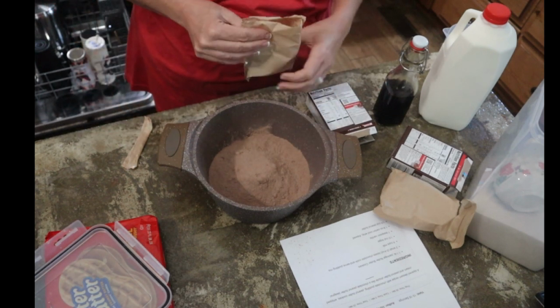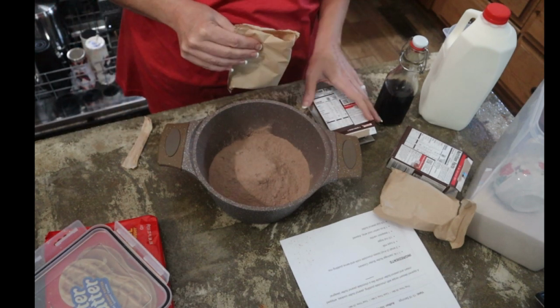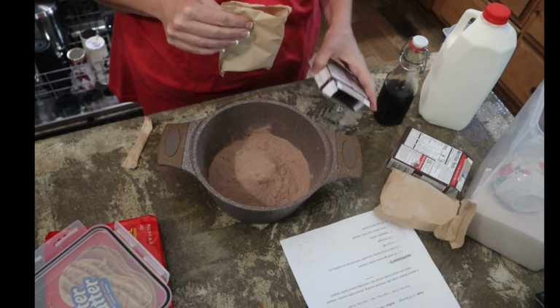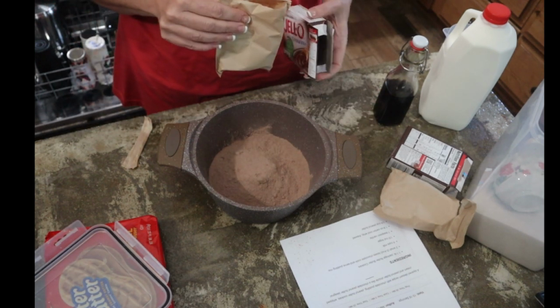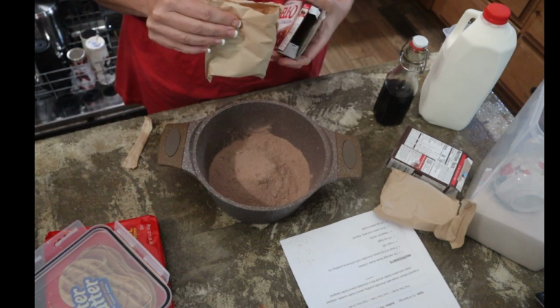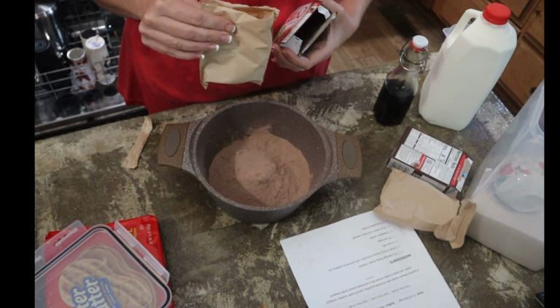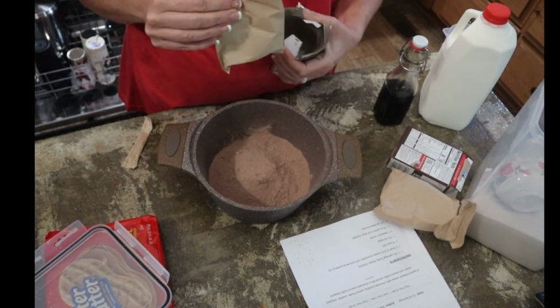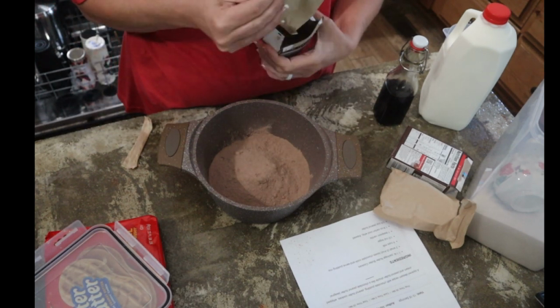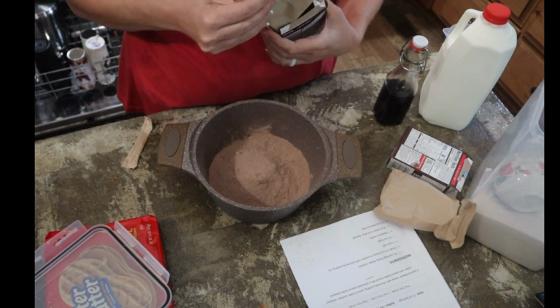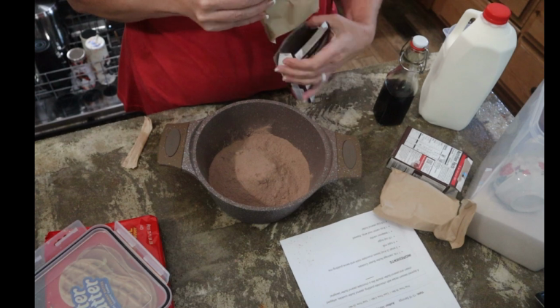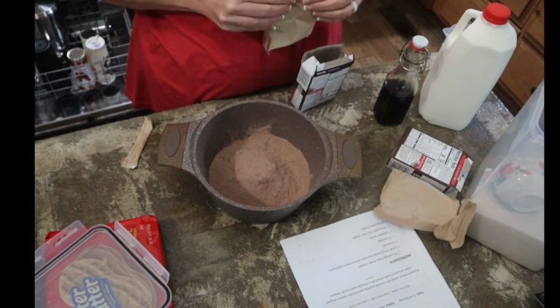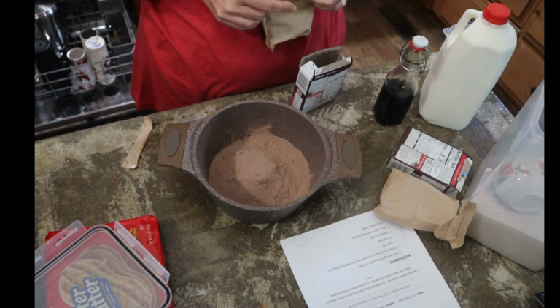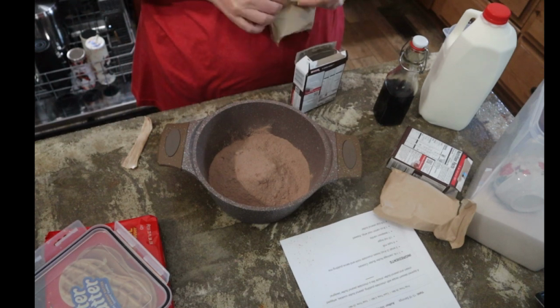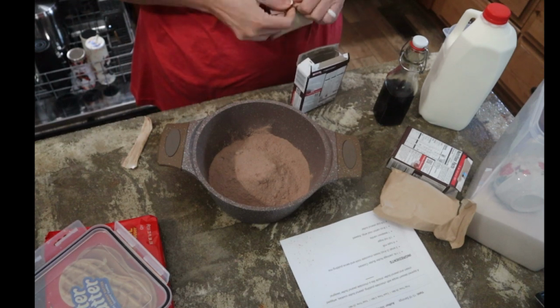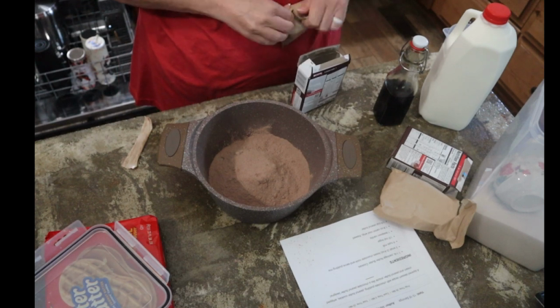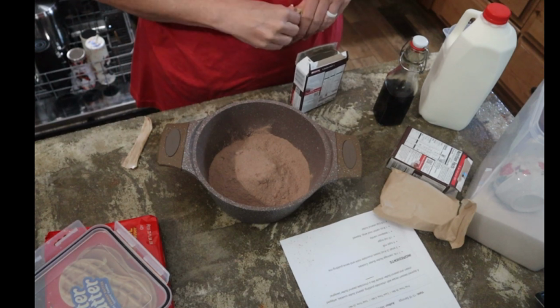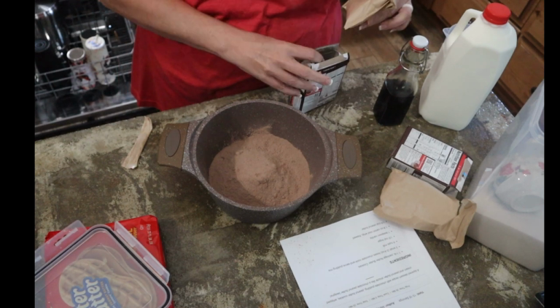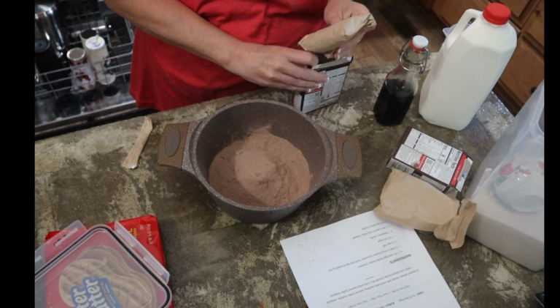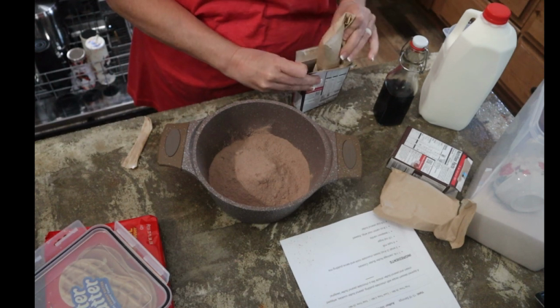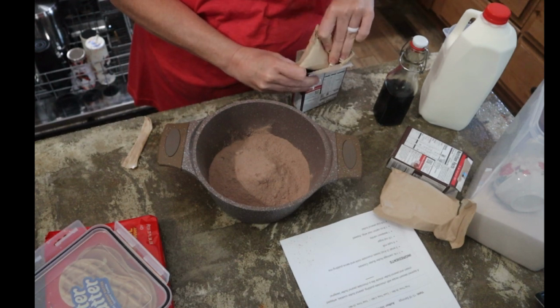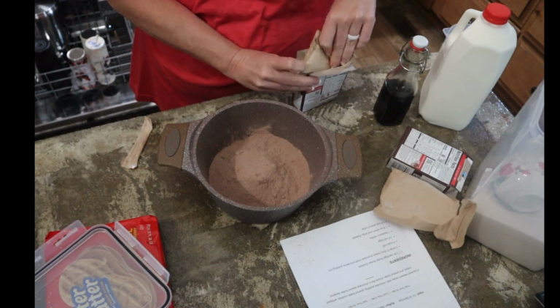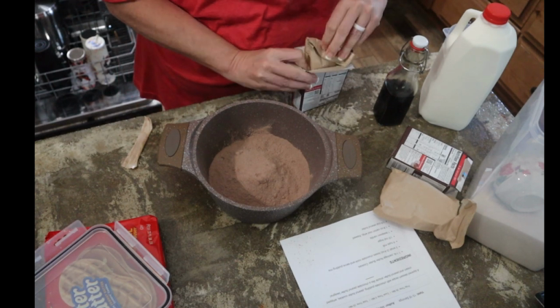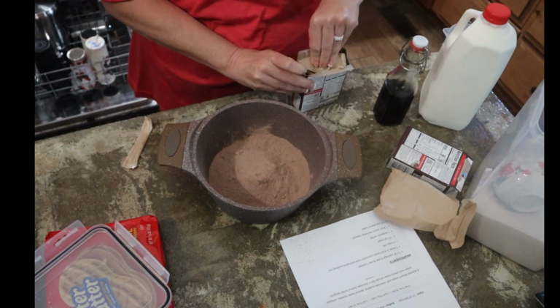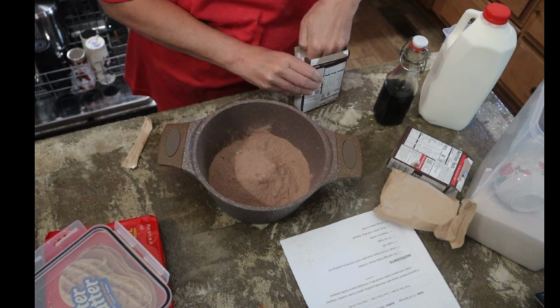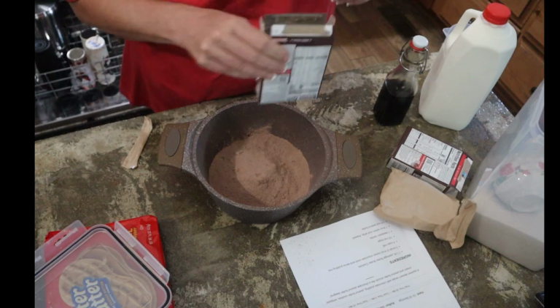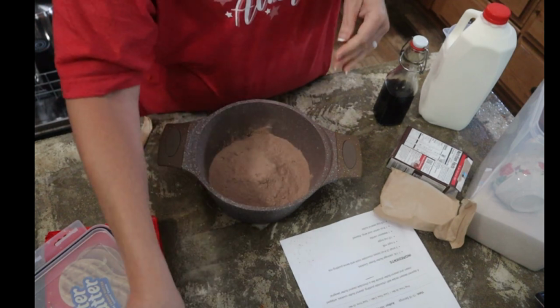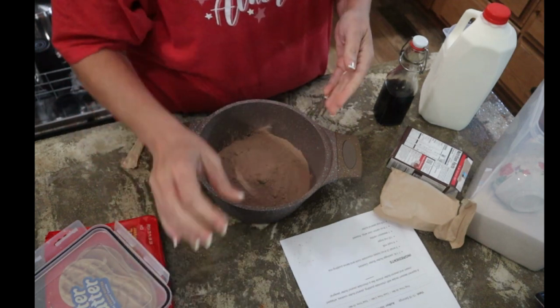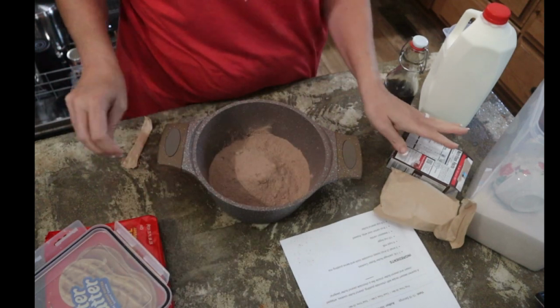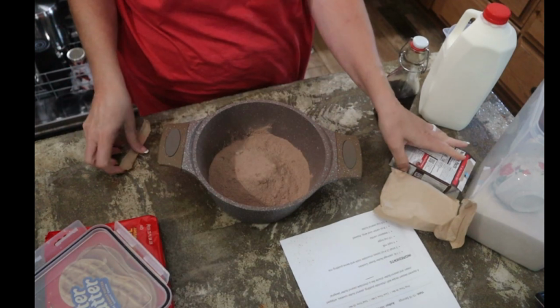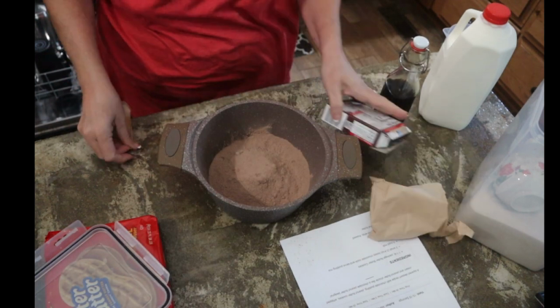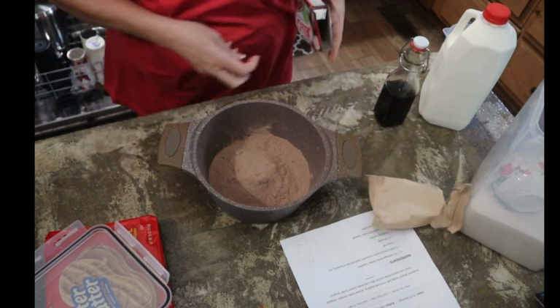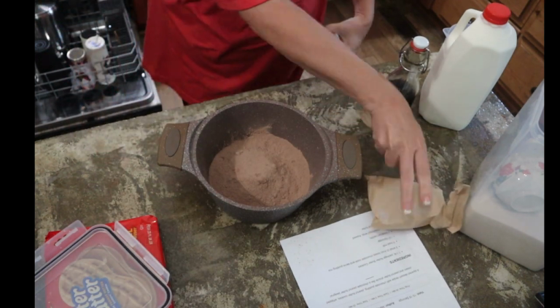That is the 6.8 ounces that we need. One of those desperate times where you just have to have something chocolate.